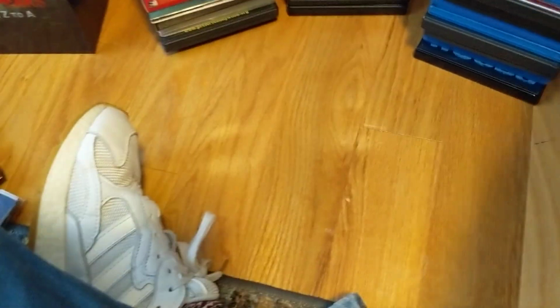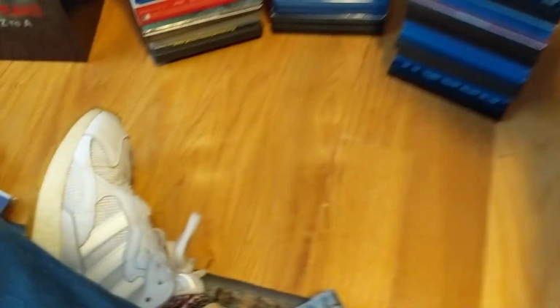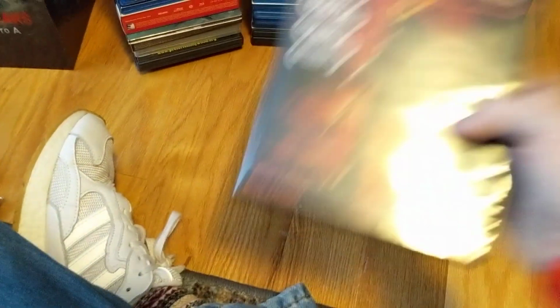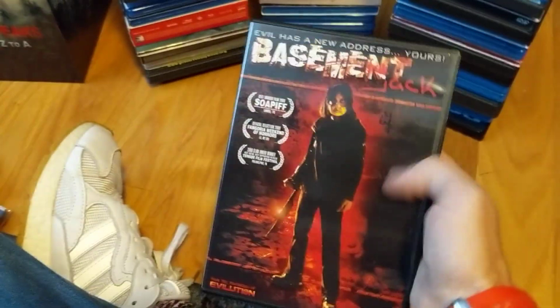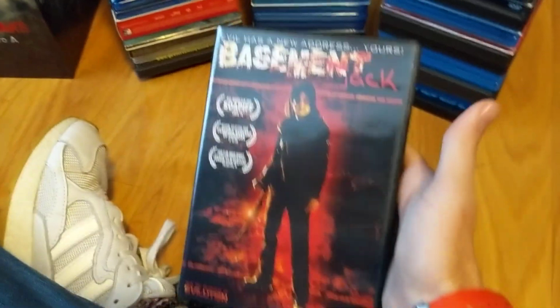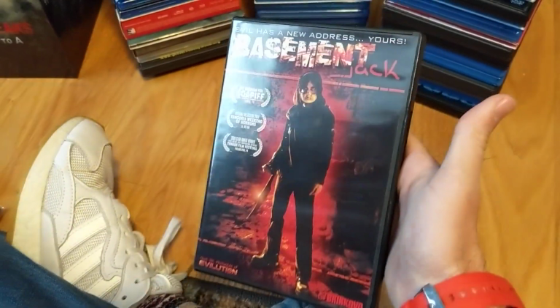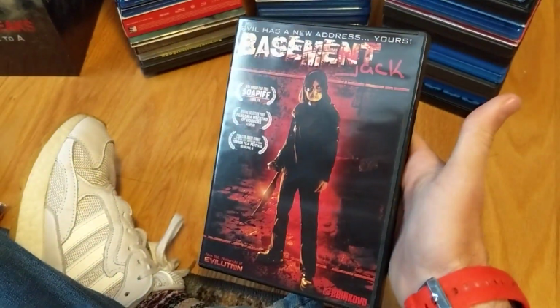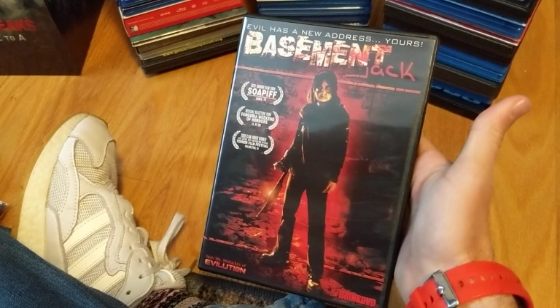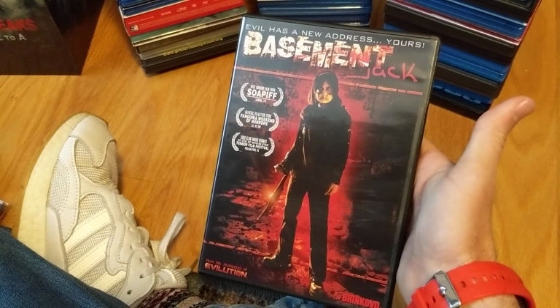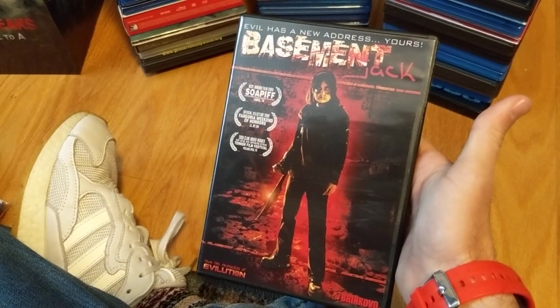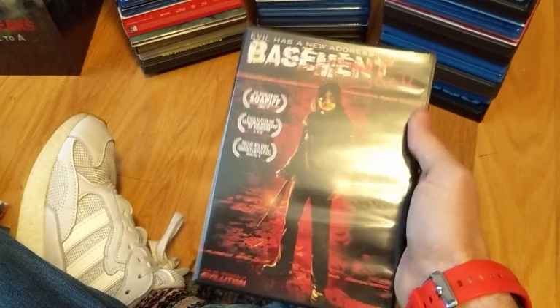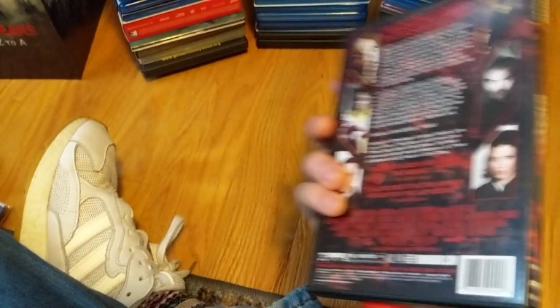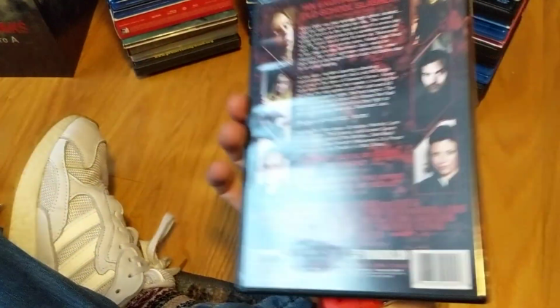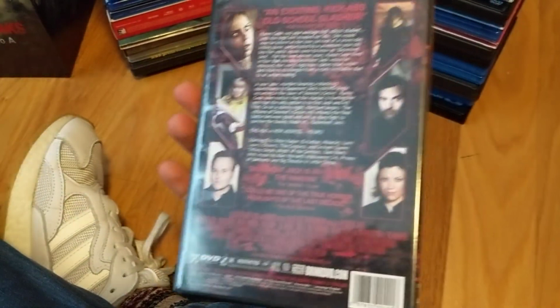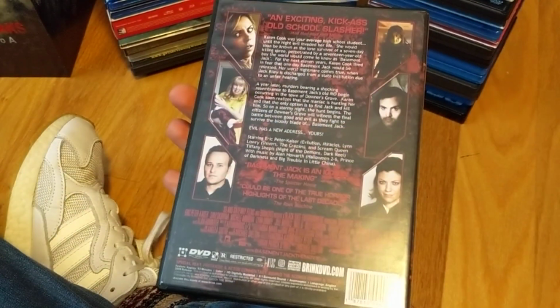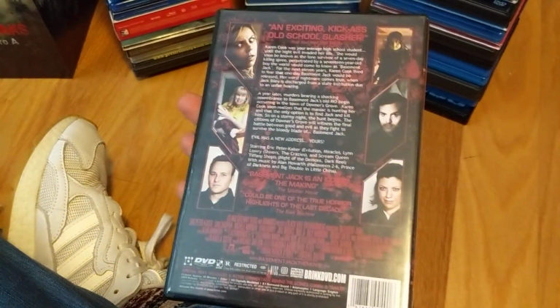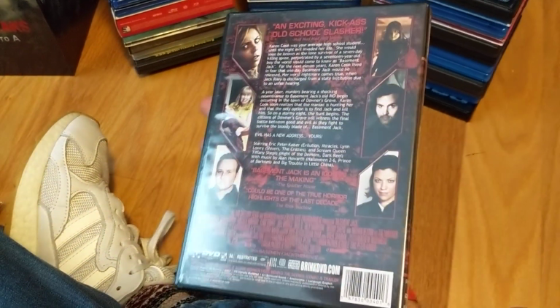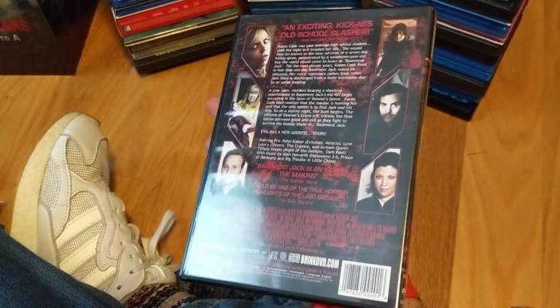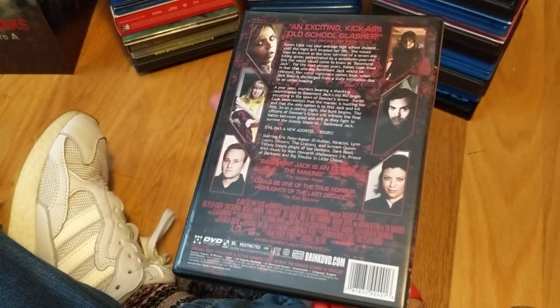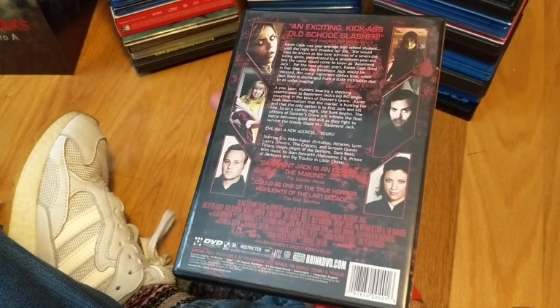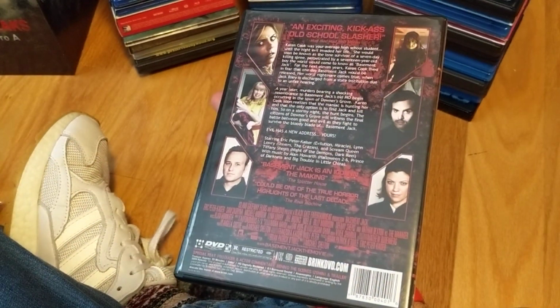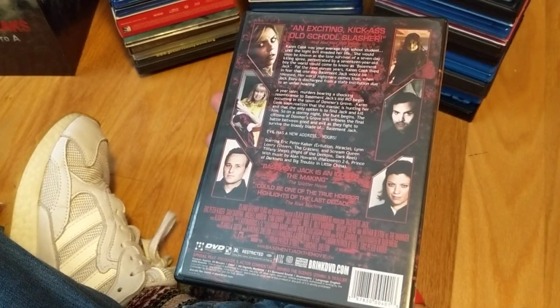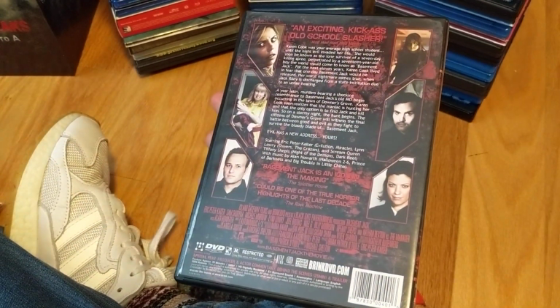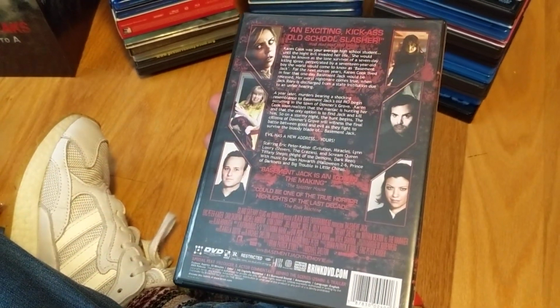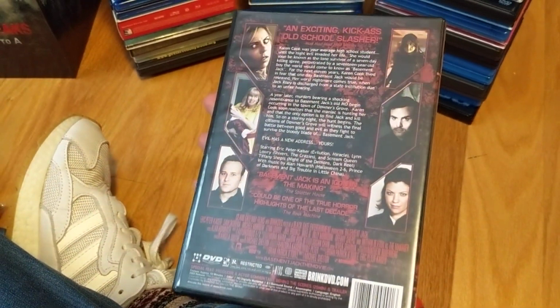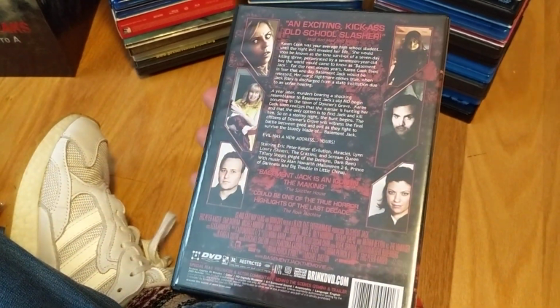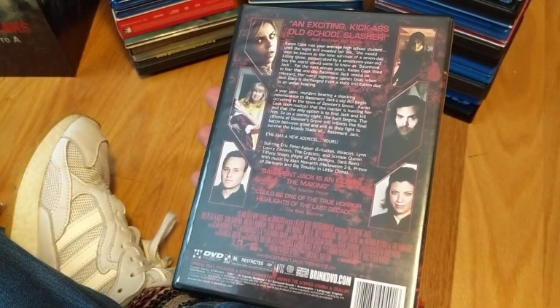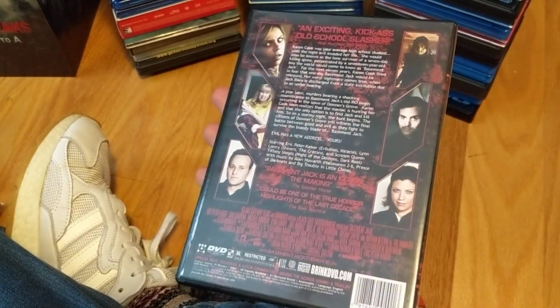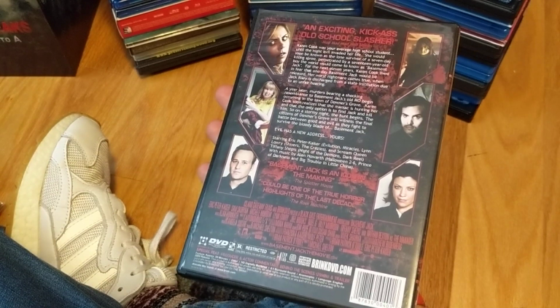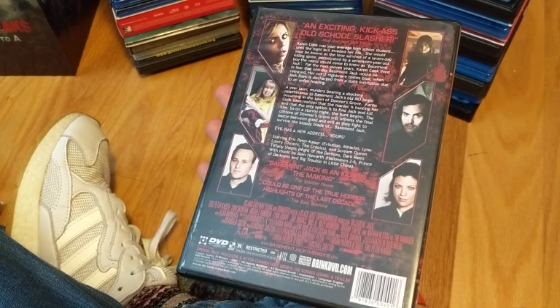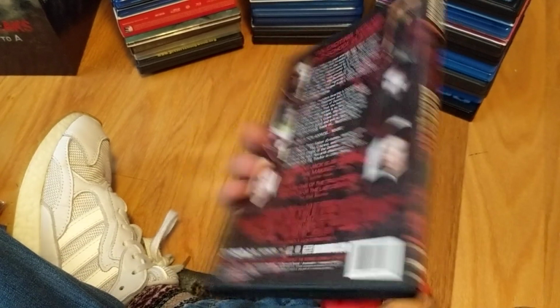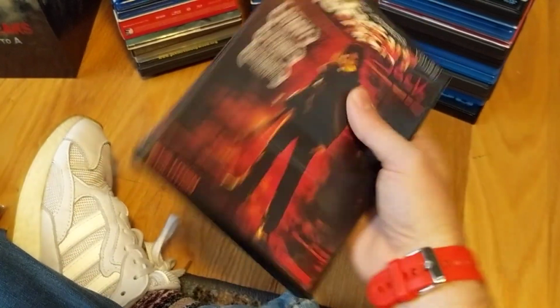Another blind buy — Basement Jack. Looked to be kind of gory, it's been on my wish list for quite some time, and I finally grabbed a copy for cheap.